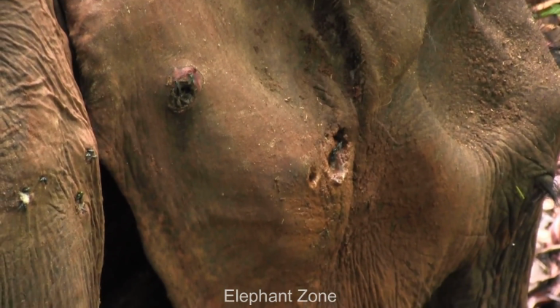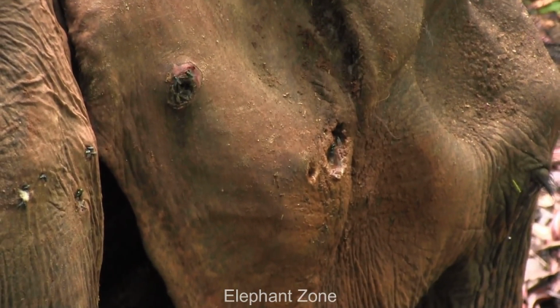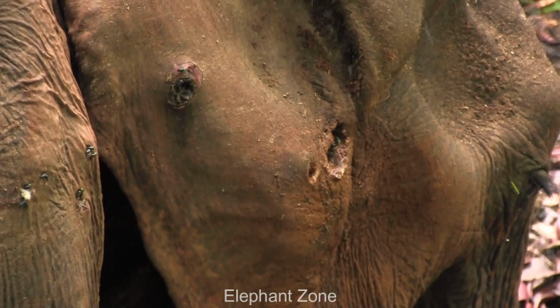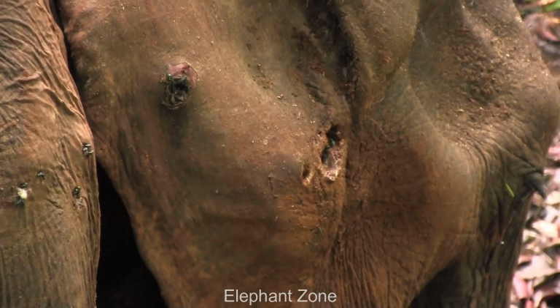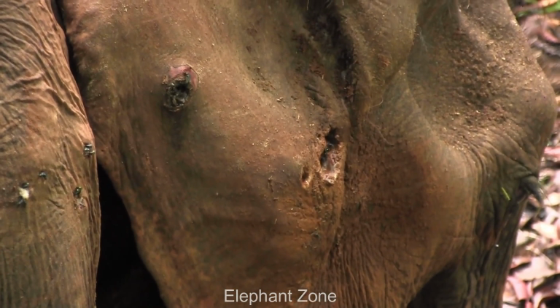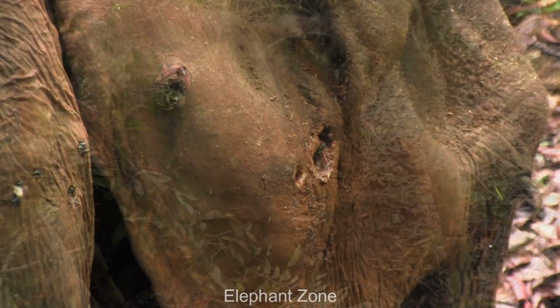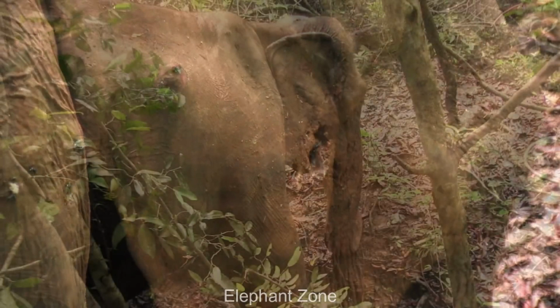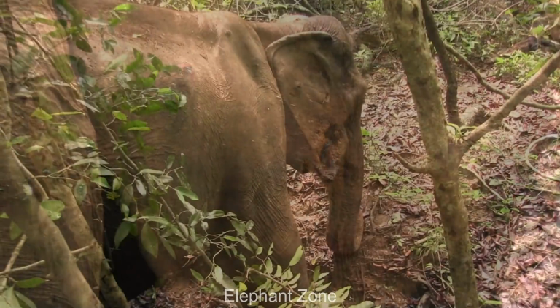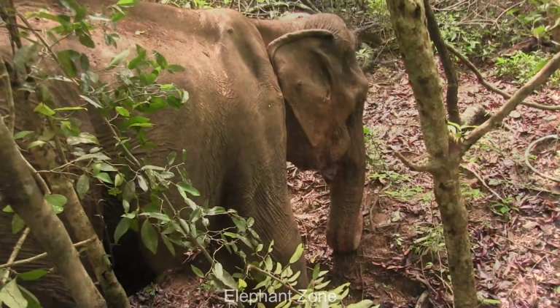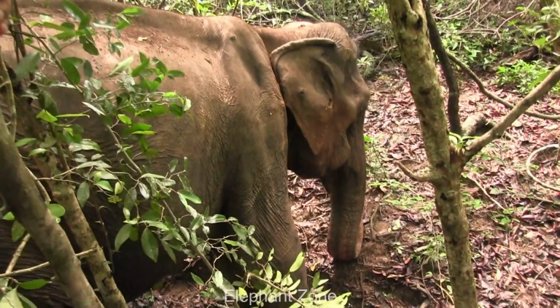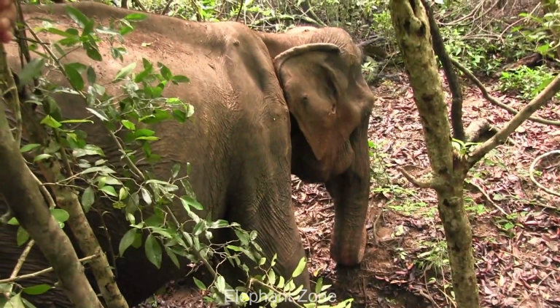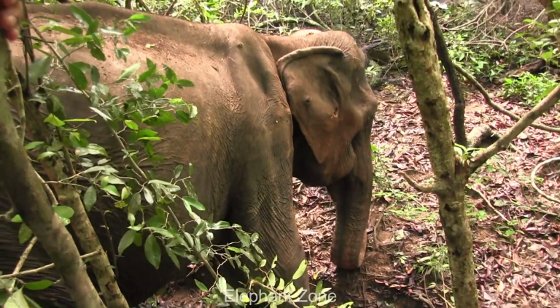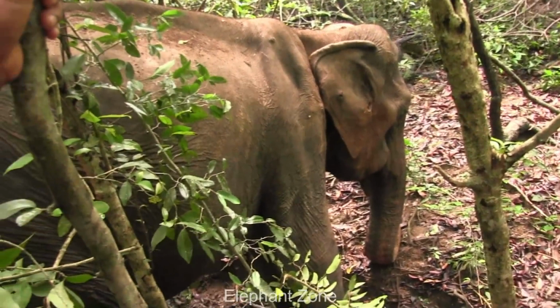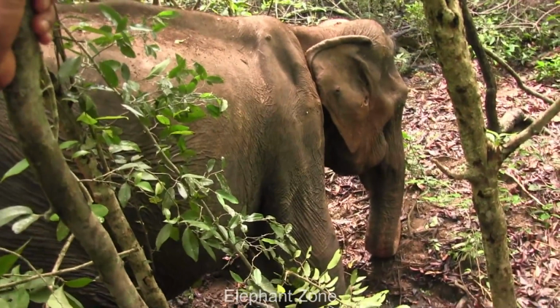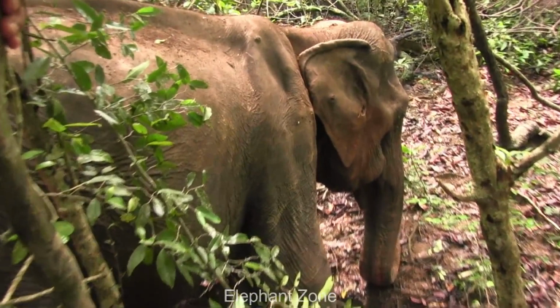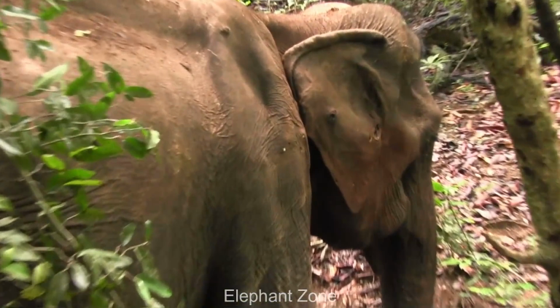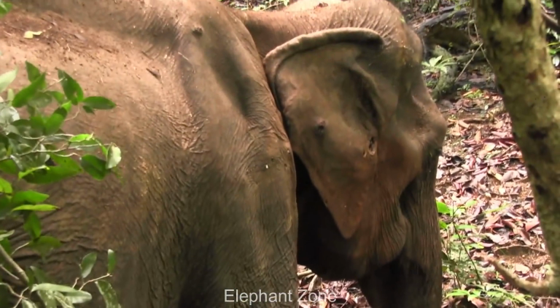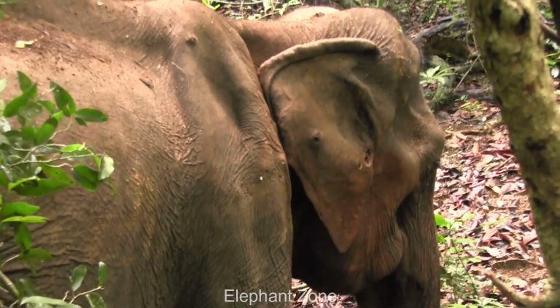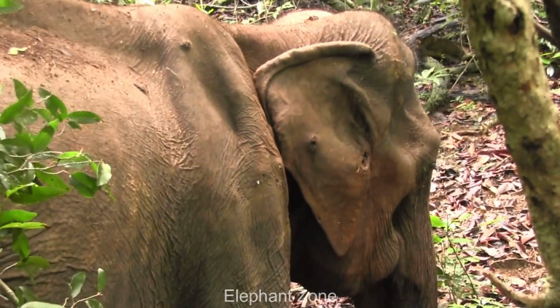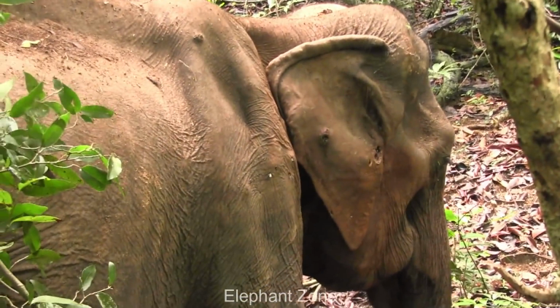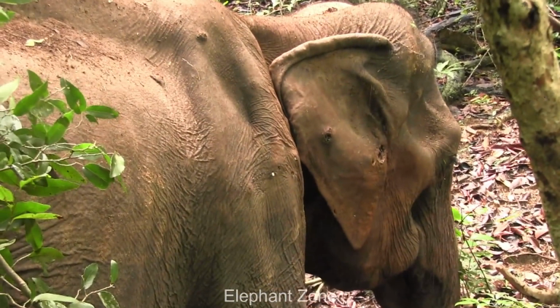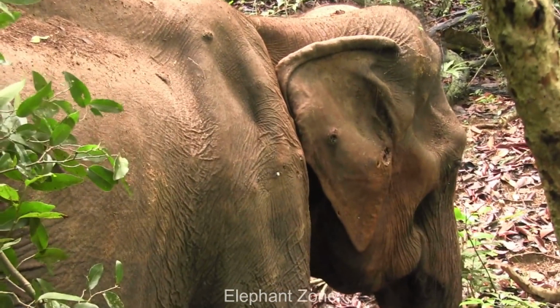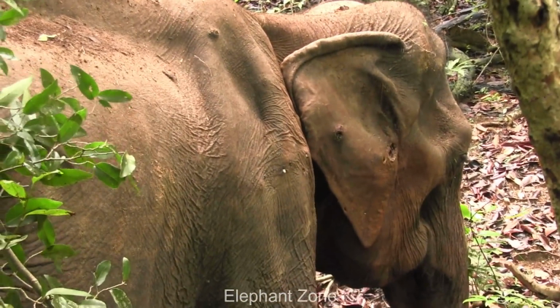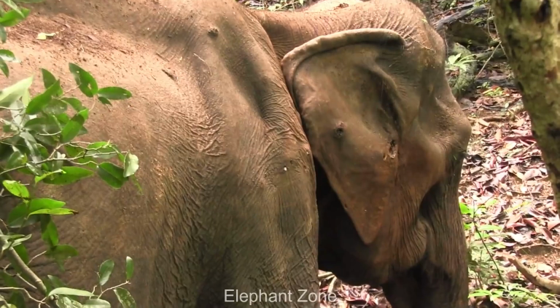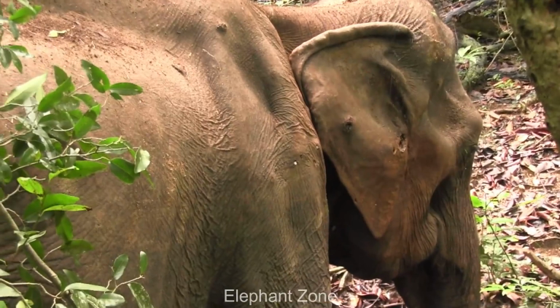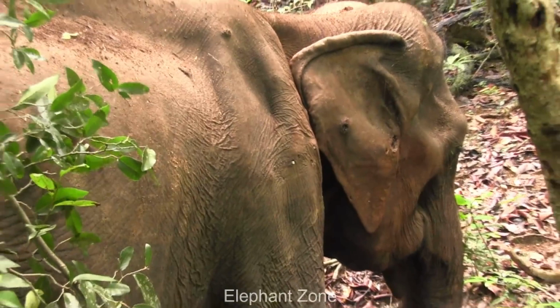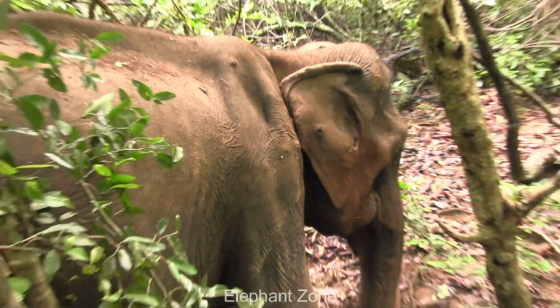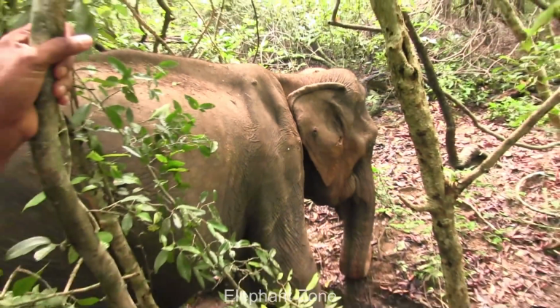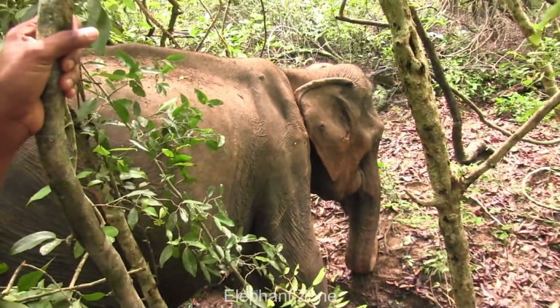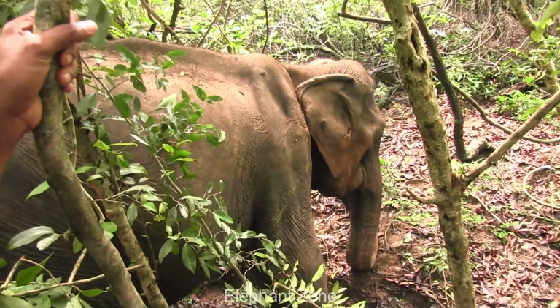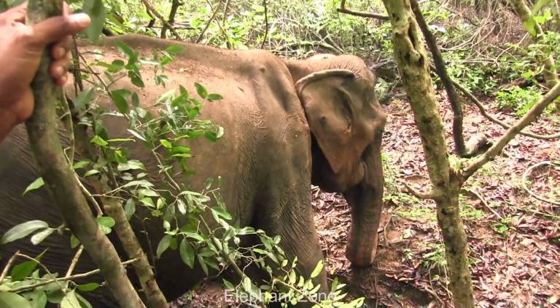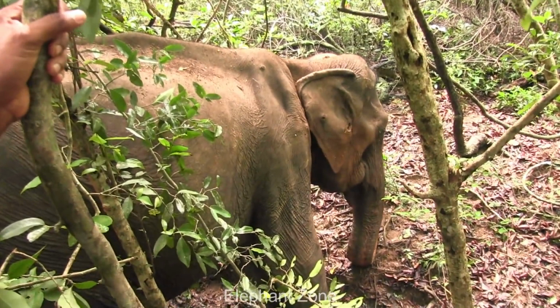Trap guns are frequently set along forest paths to kill animals such as Sambar, Axis deer, and wild boar. There were penetrating wounds in the ear area, which showed signs of serious infection with purulent exudates and flies hovering around.